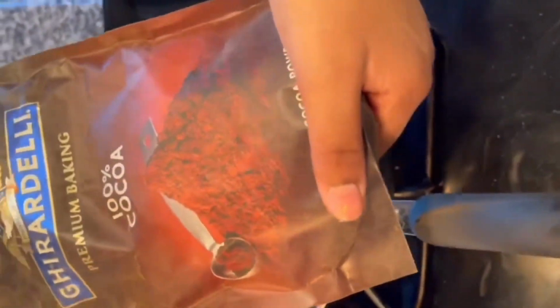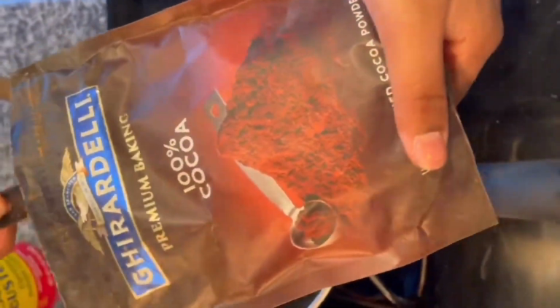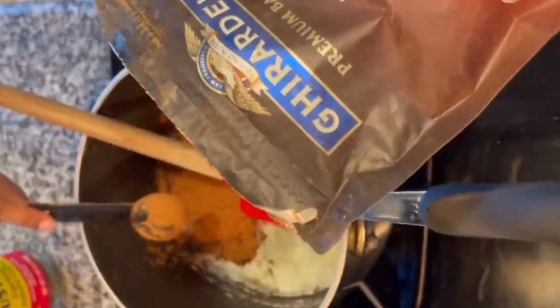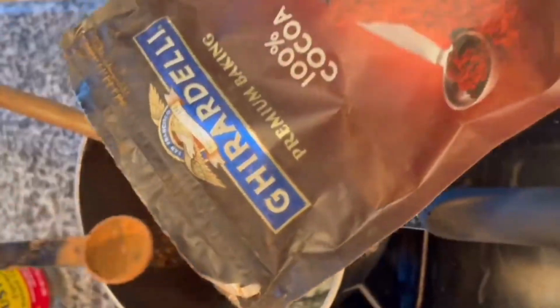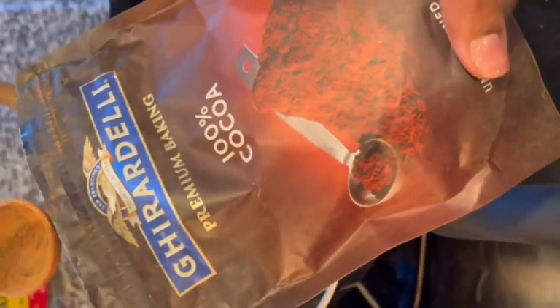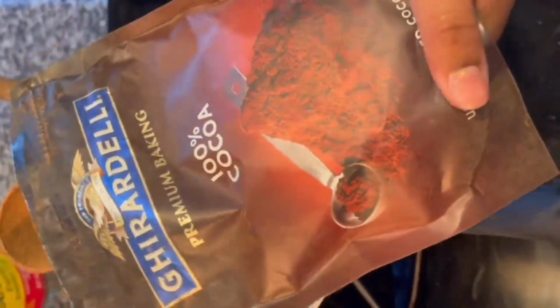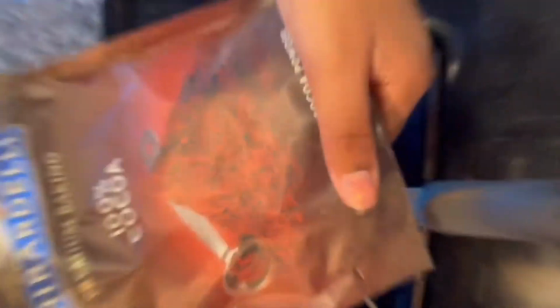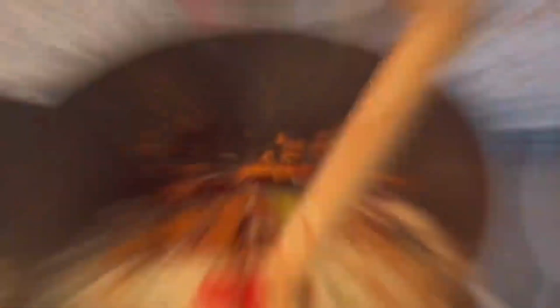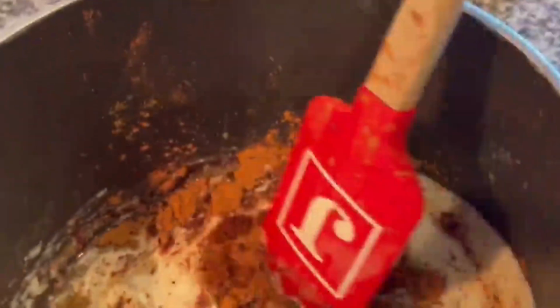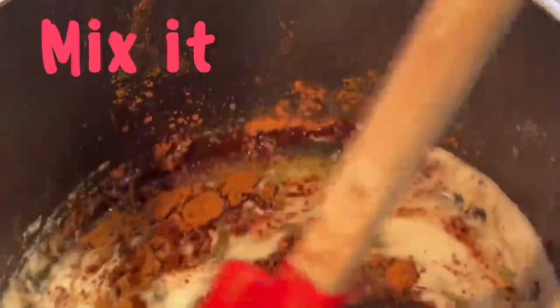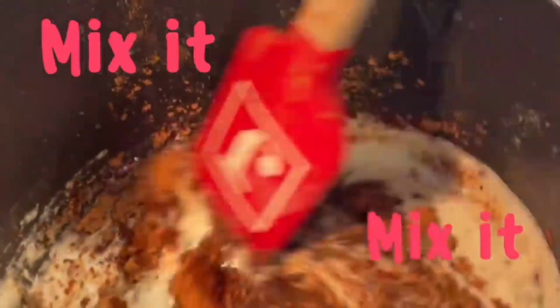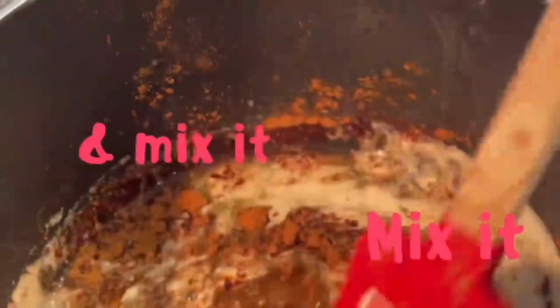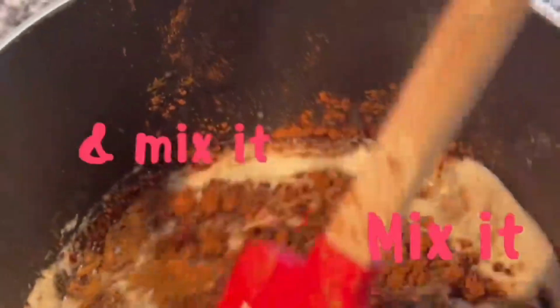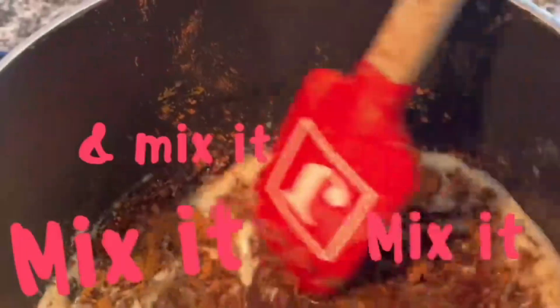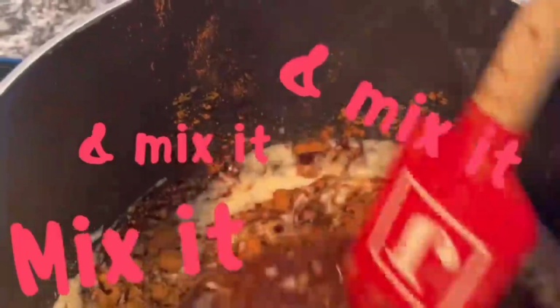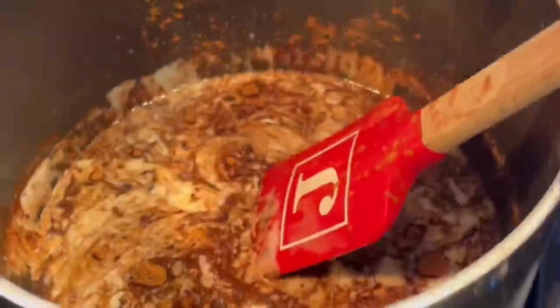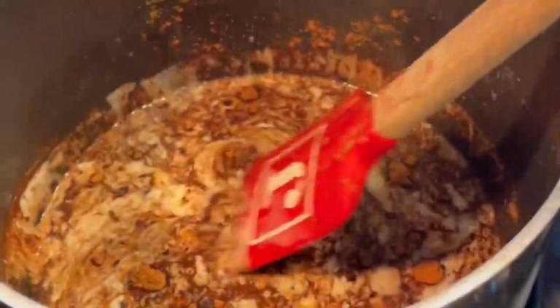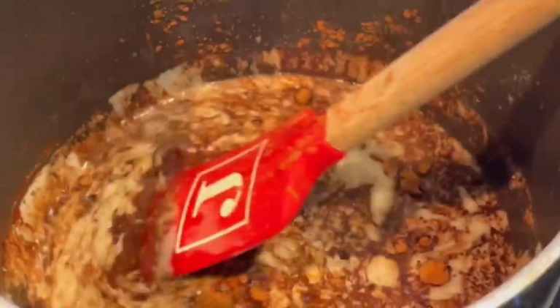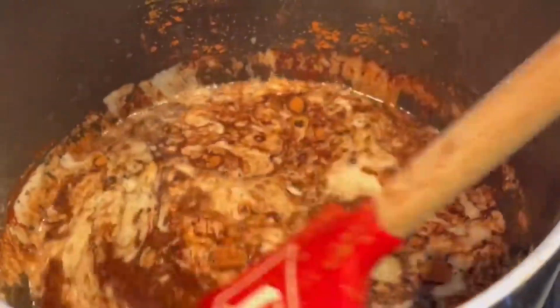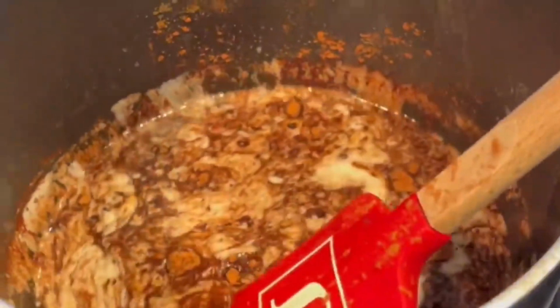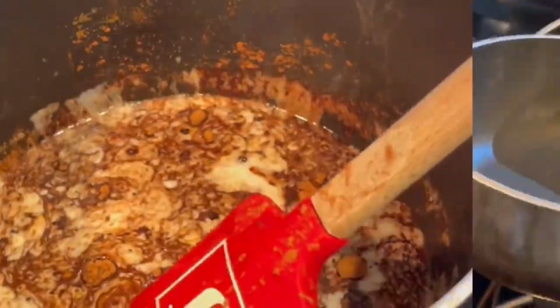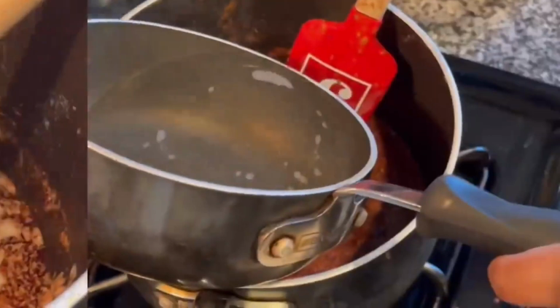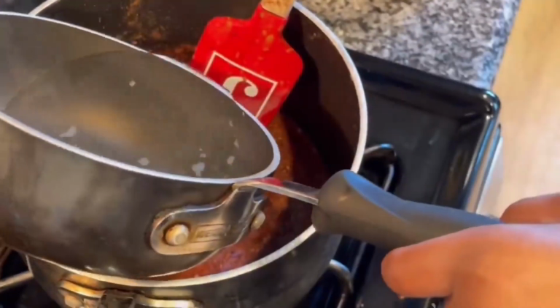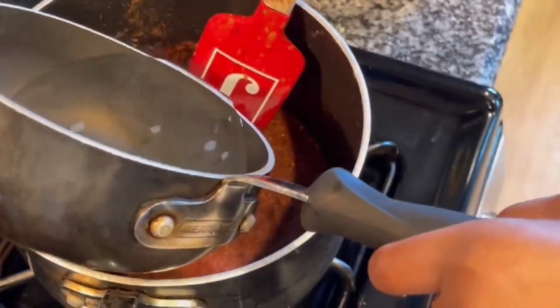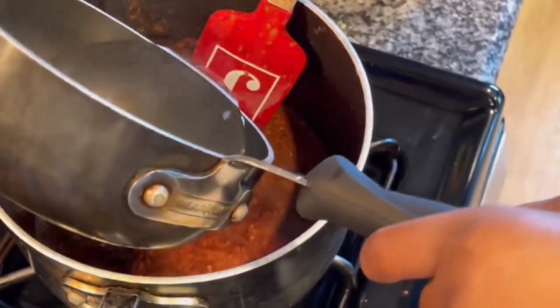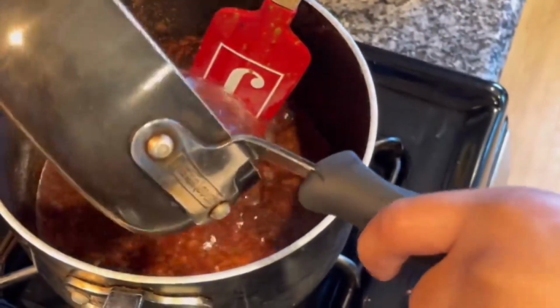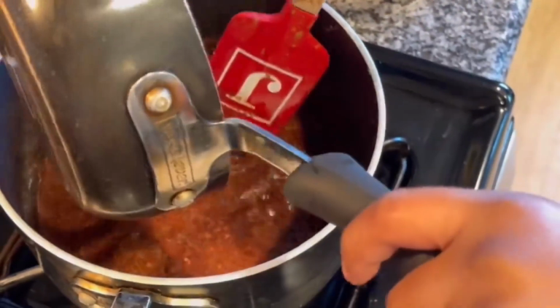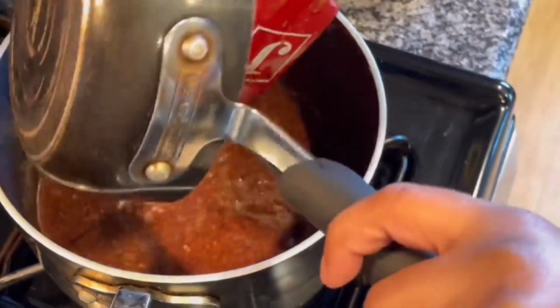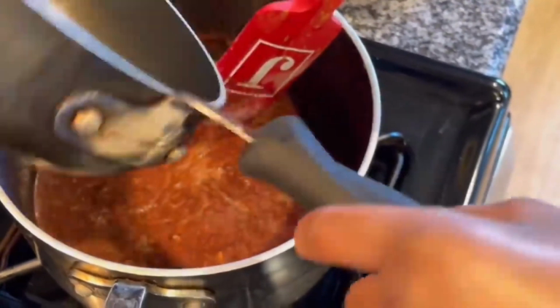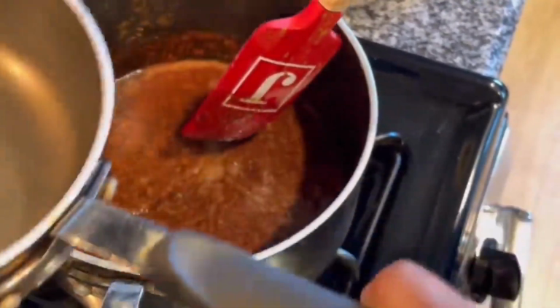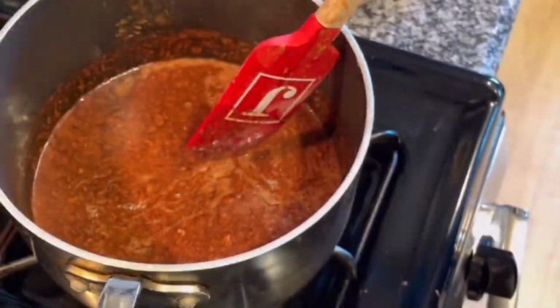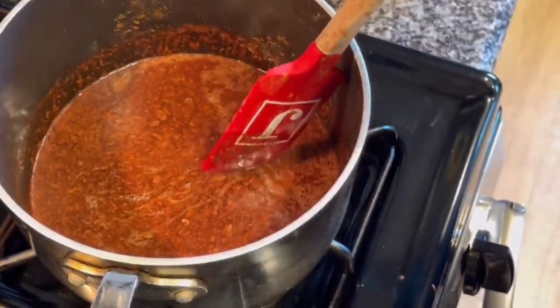Then in a pot combine melted butter, cocoa powder, and espresso powder. I'm adding espresso powder to enhance the chocolate flavor.